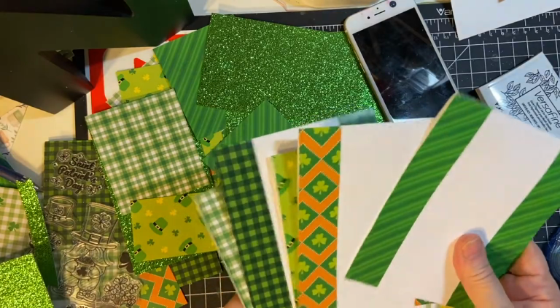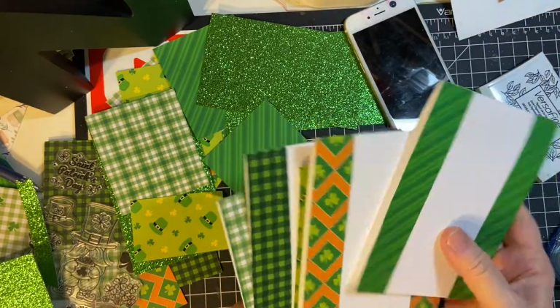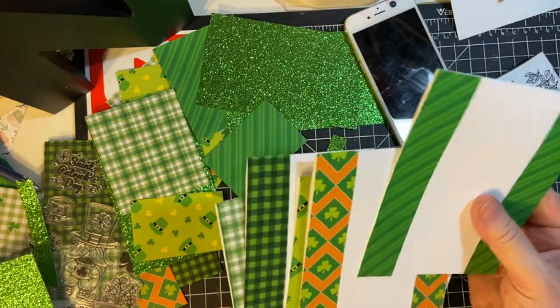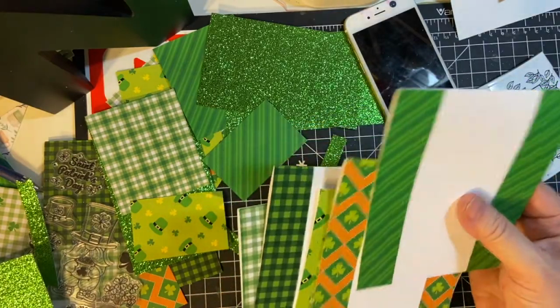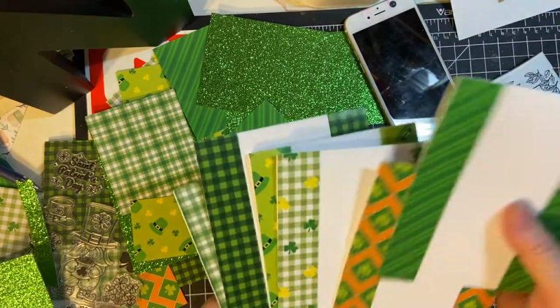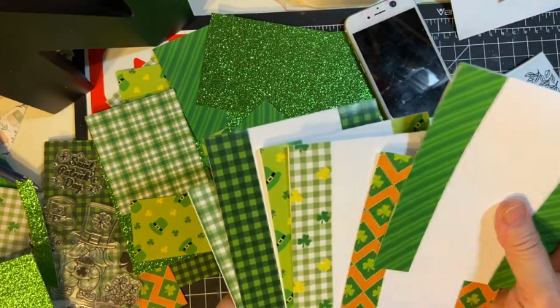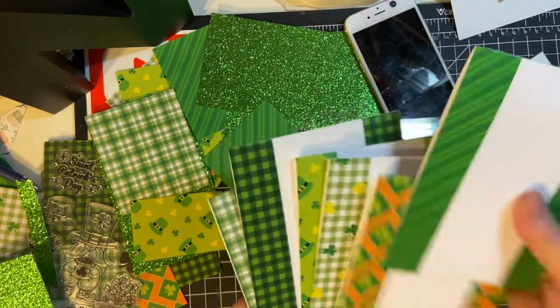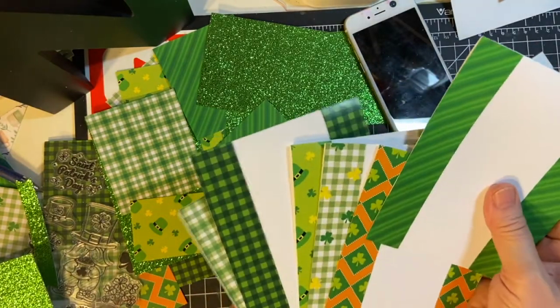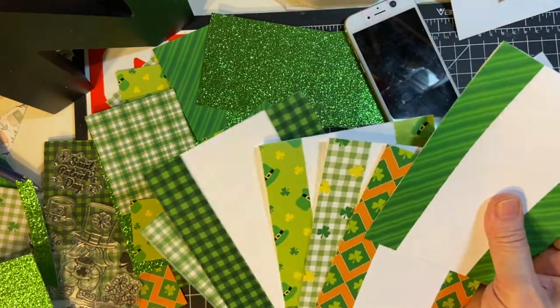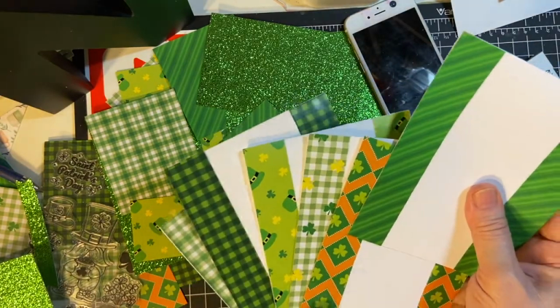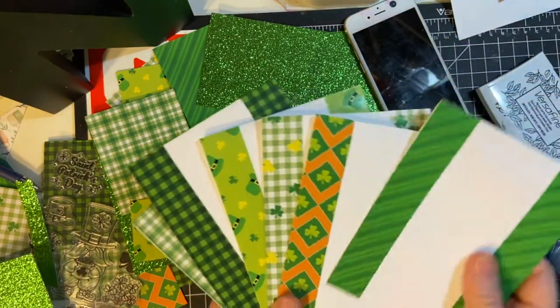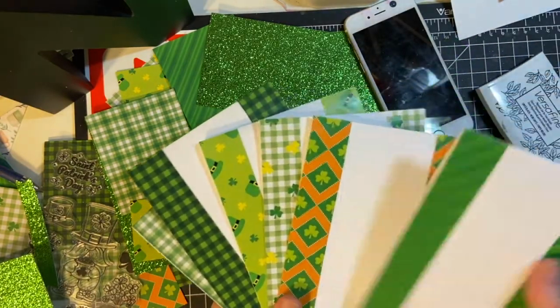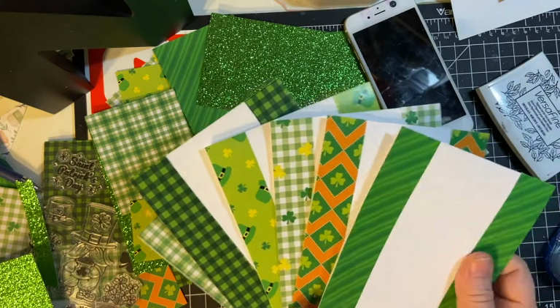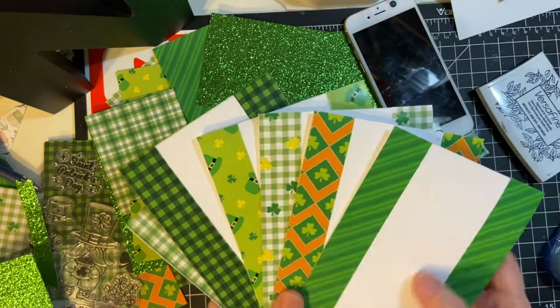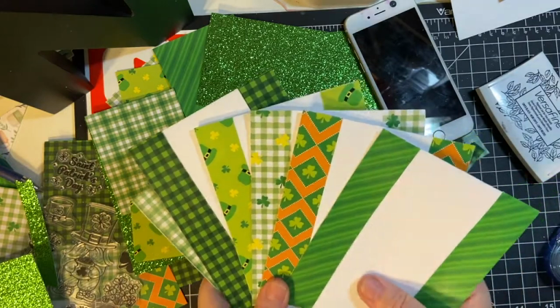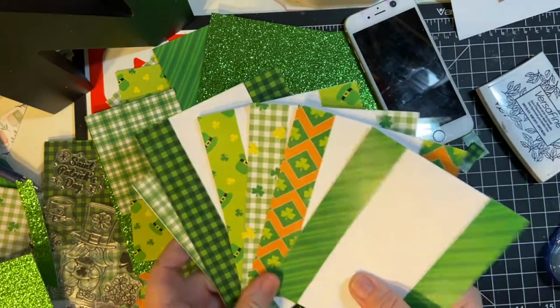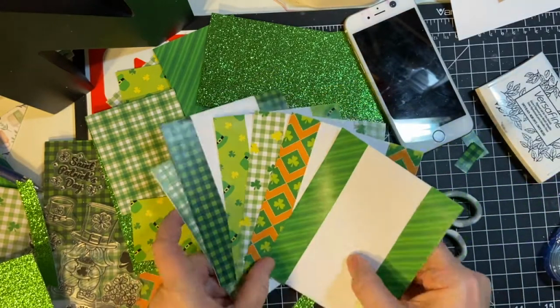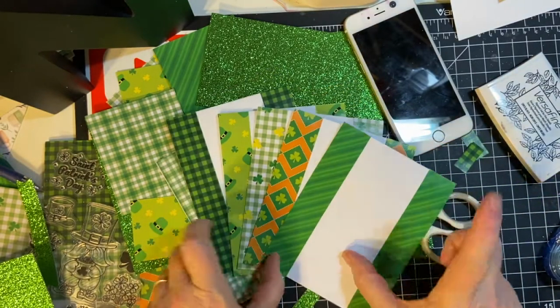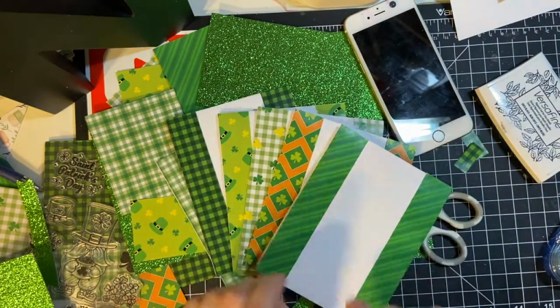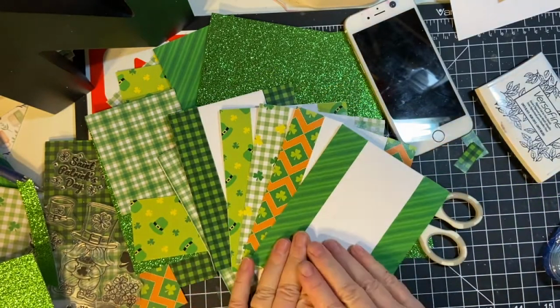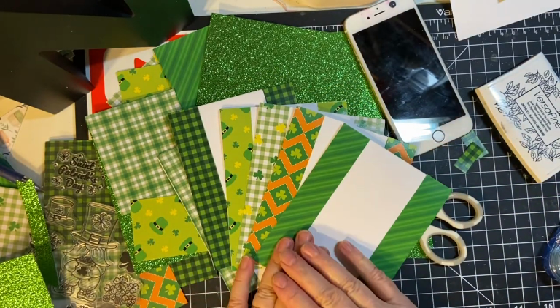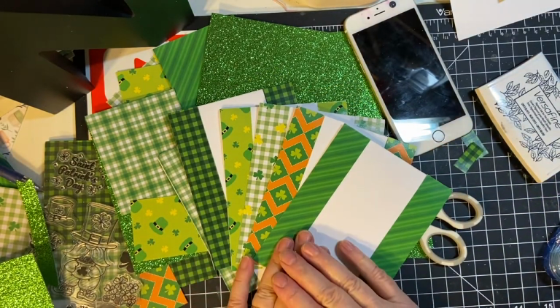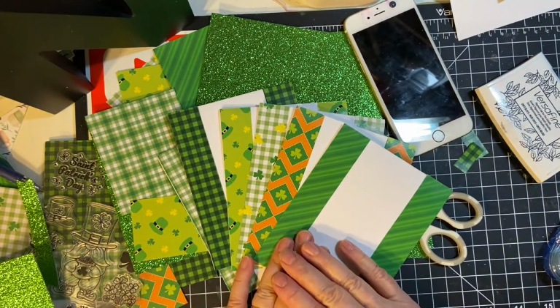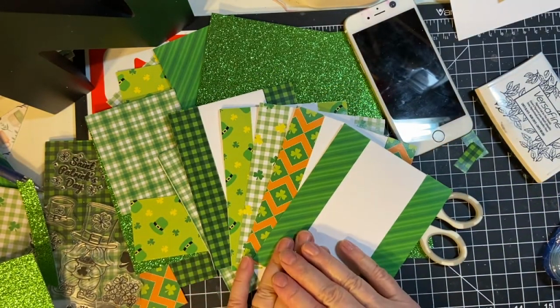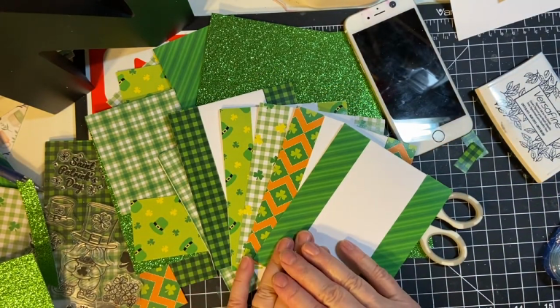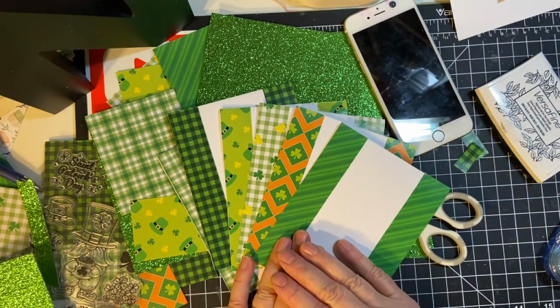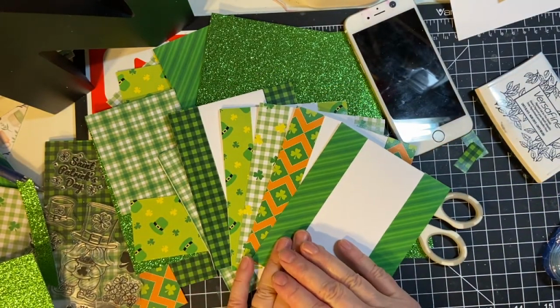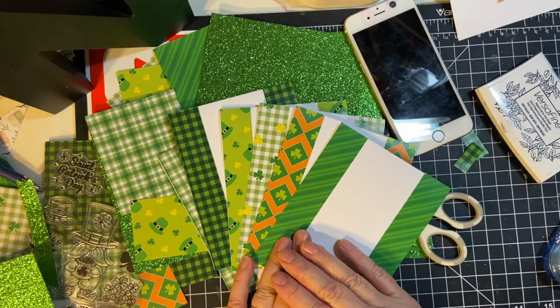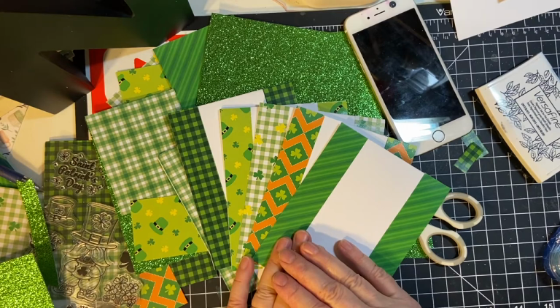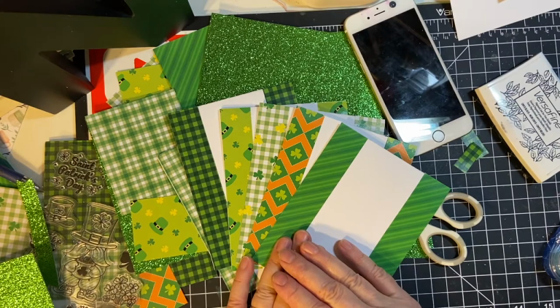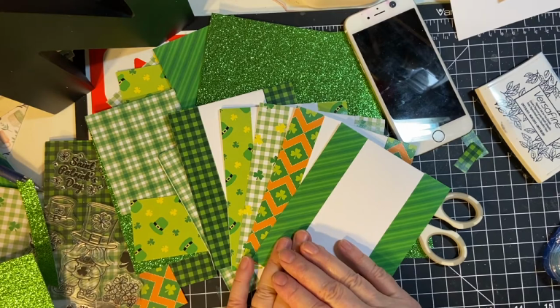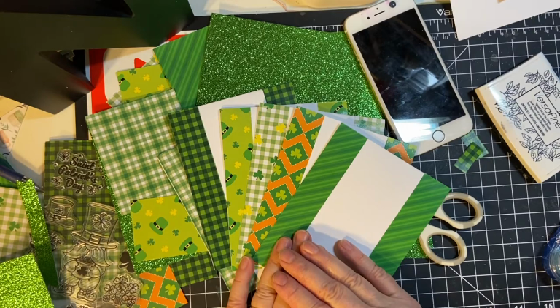We will see you next time for part two of the March 2022 Sheetload of Cards. See you soon, bye-bye.